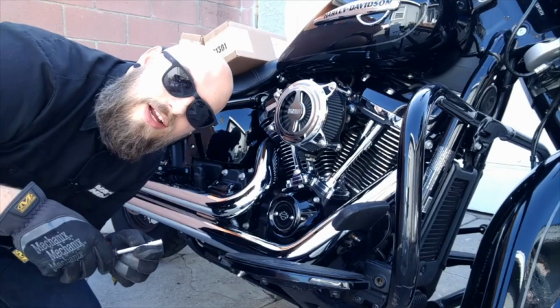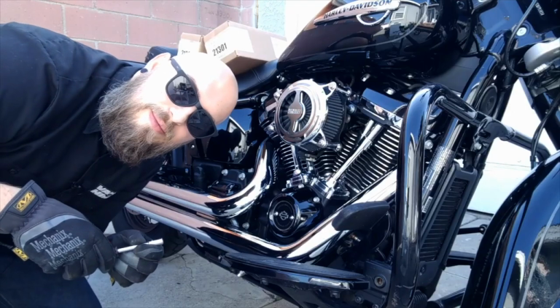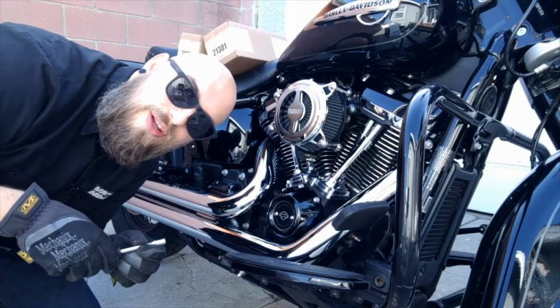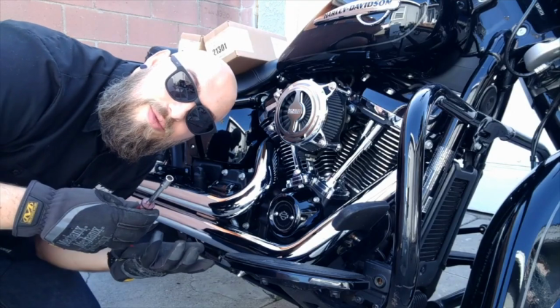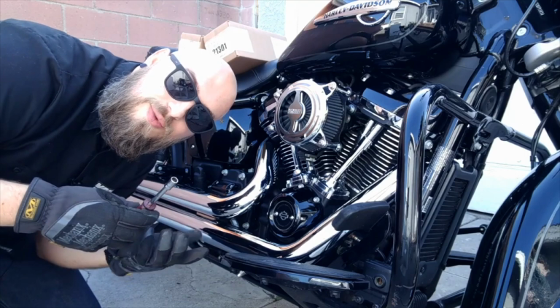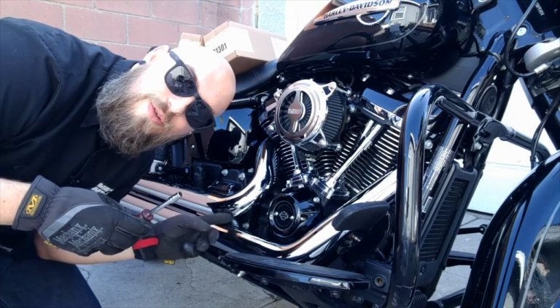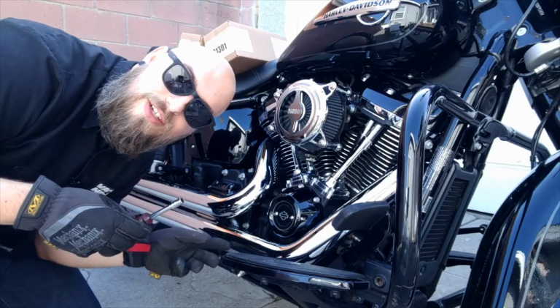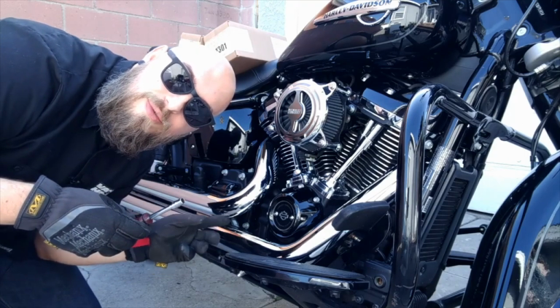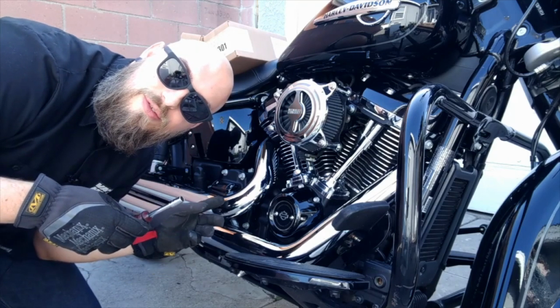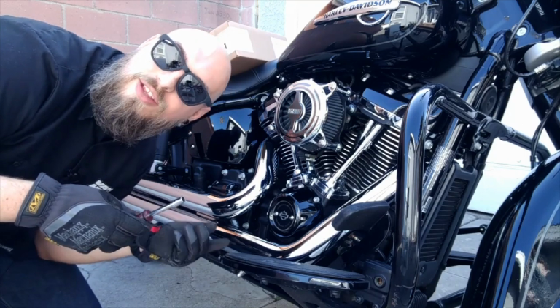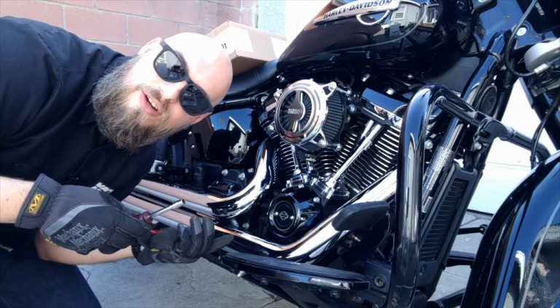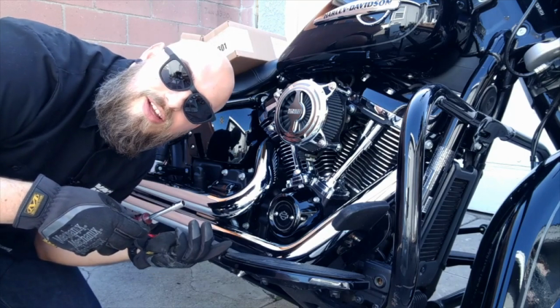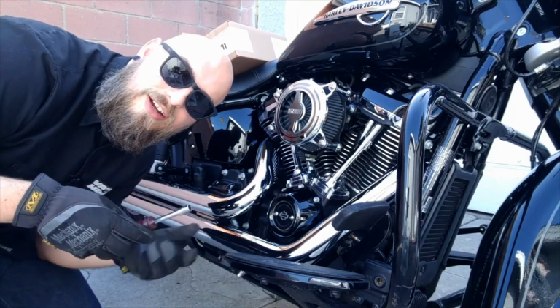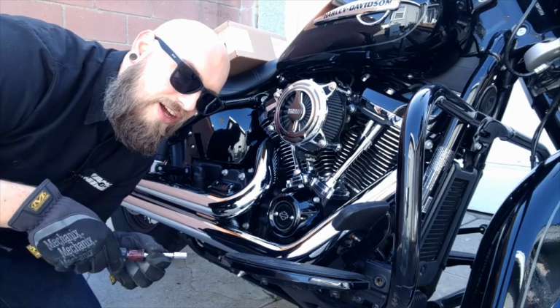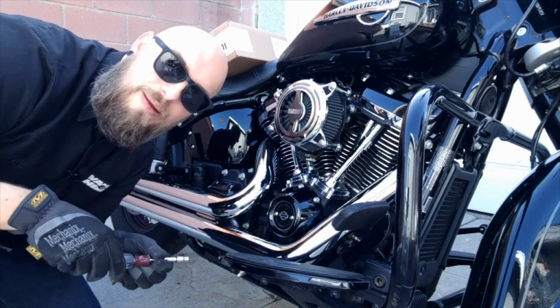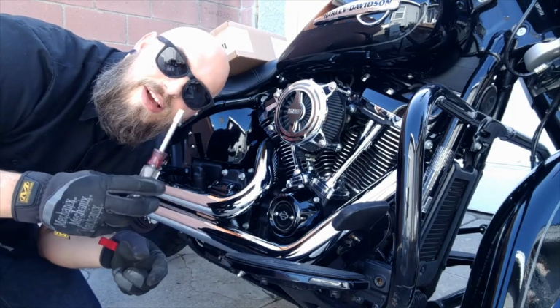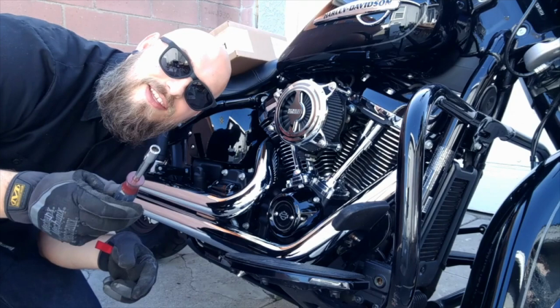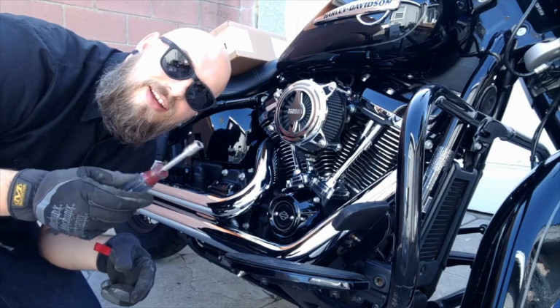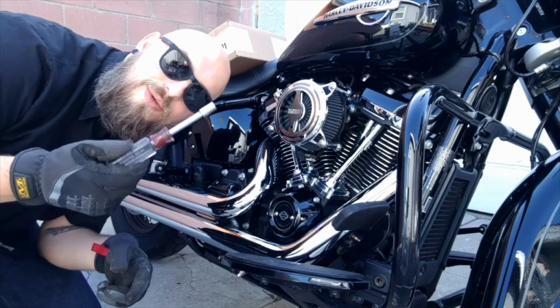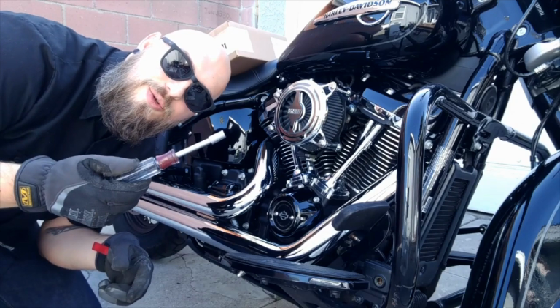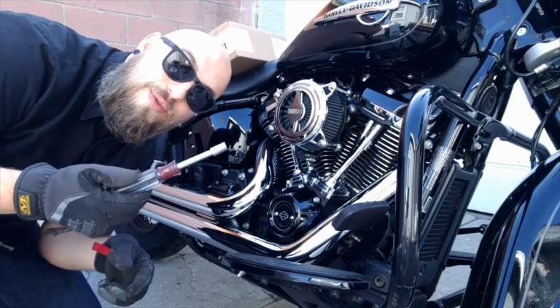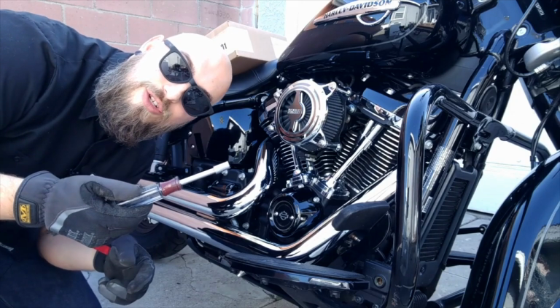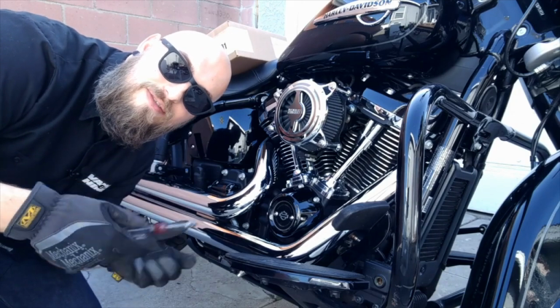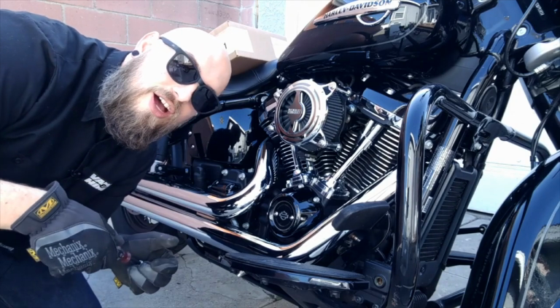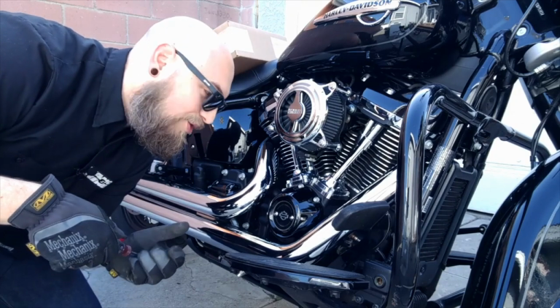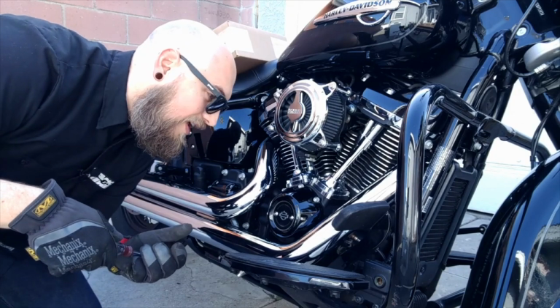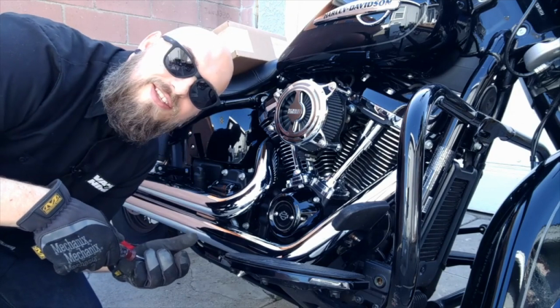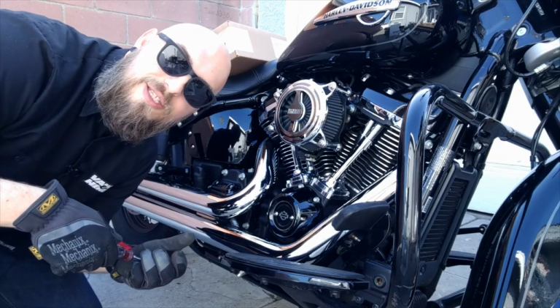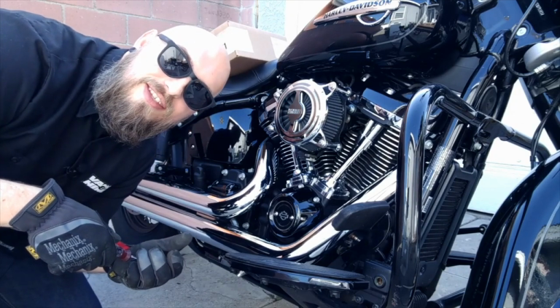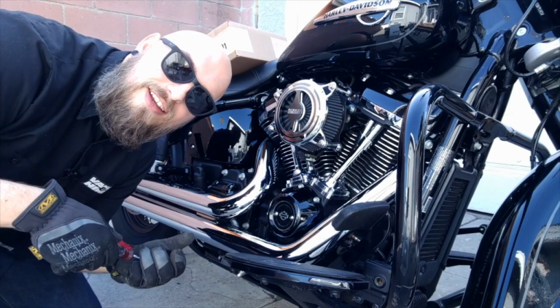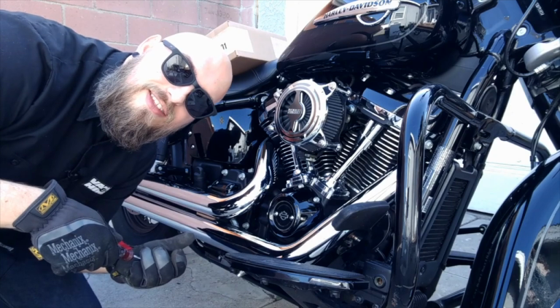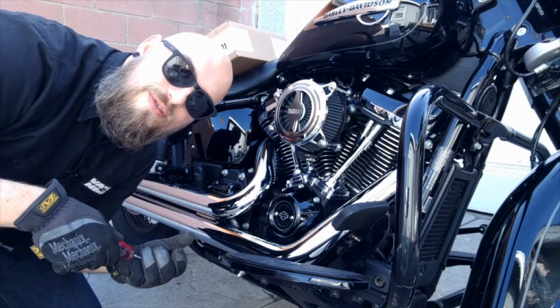Alright, so step number one in doing this project is we've got to remove the heat shields from both the front and the rear header. To do that I'm using a 5/16th socket attached to a little screwdriver with a quarter inch drive. It works great for getting into these tight spaces.